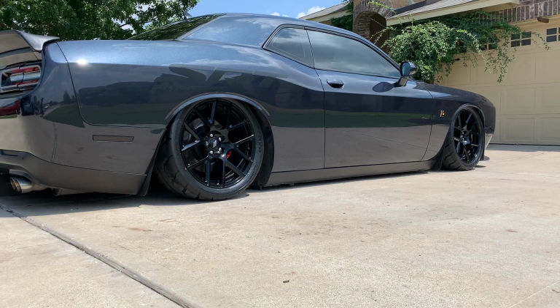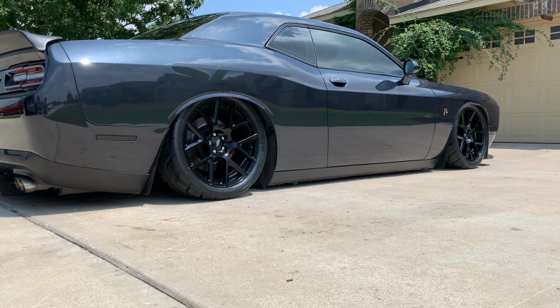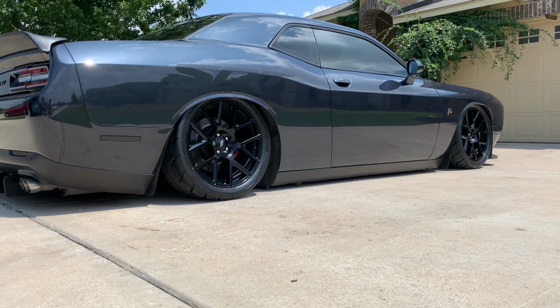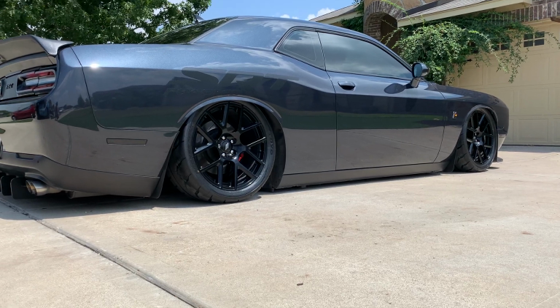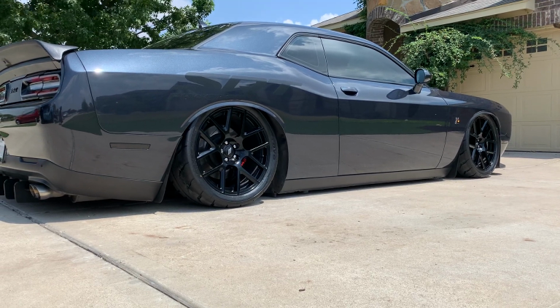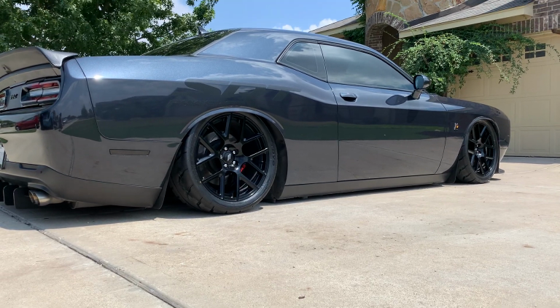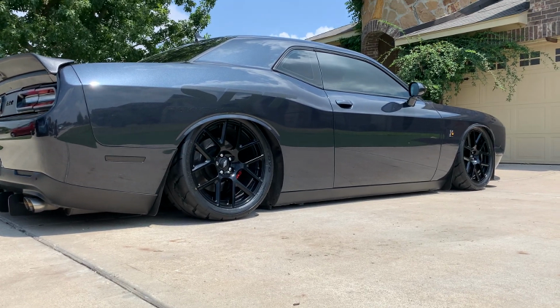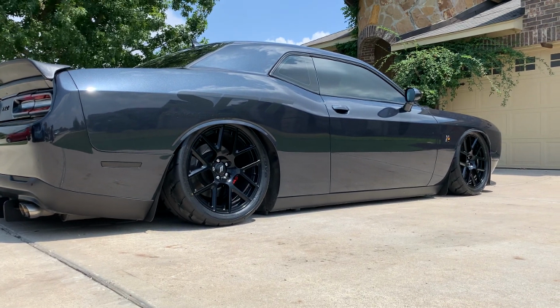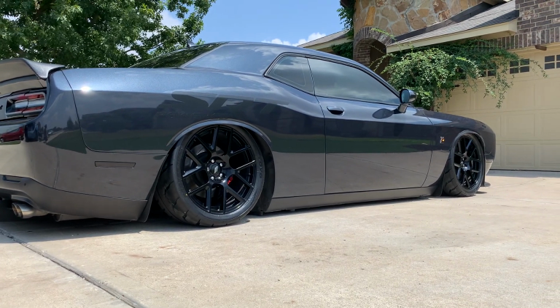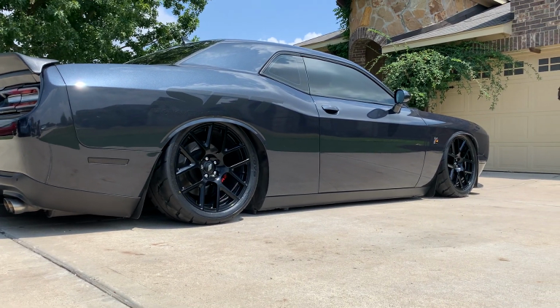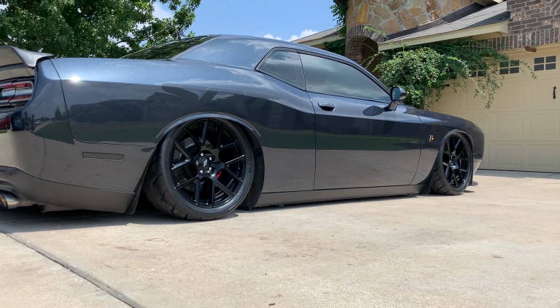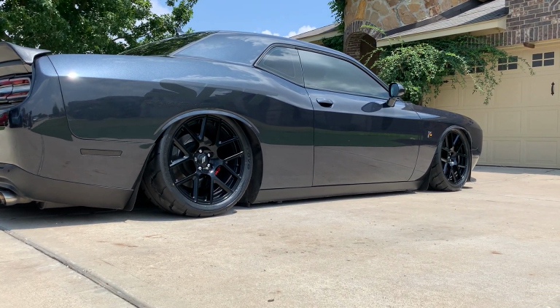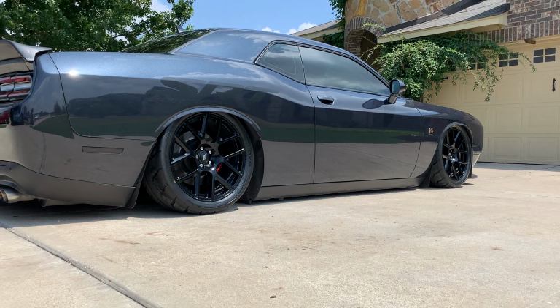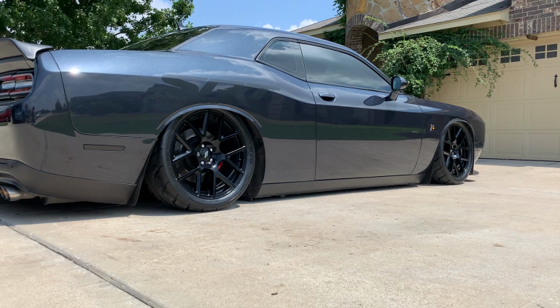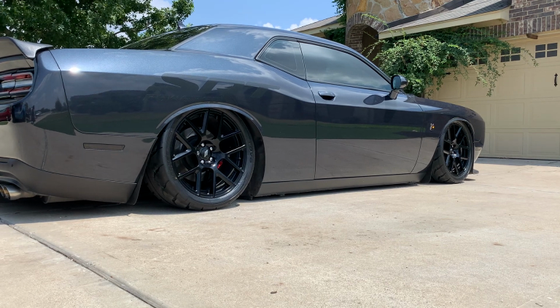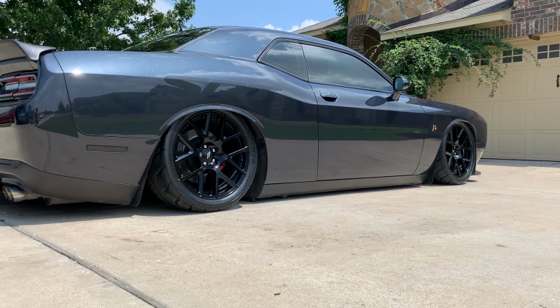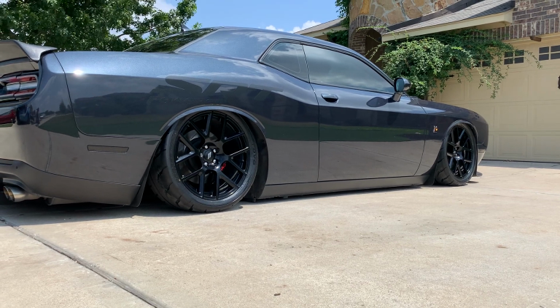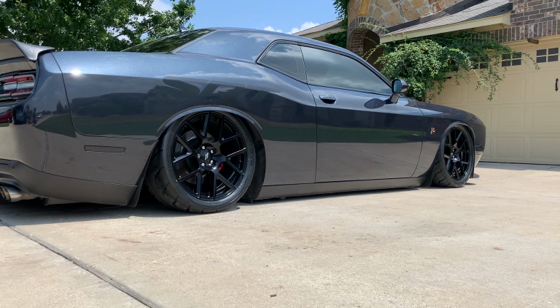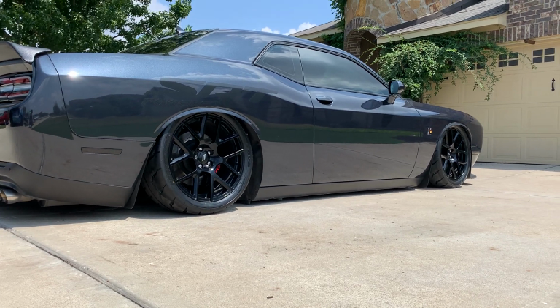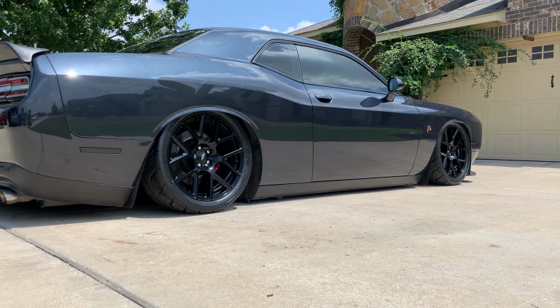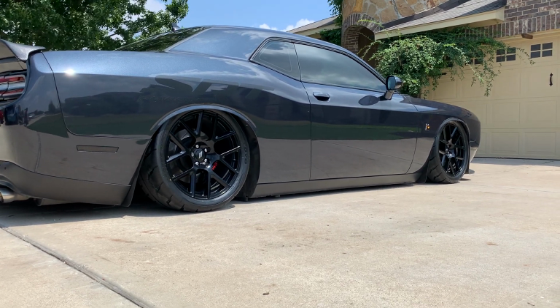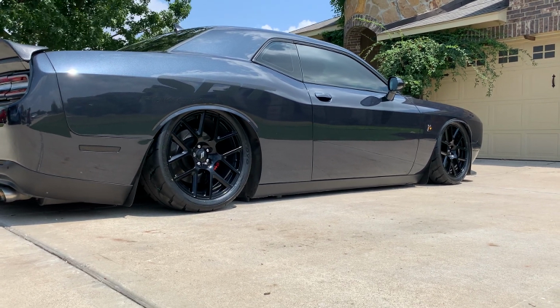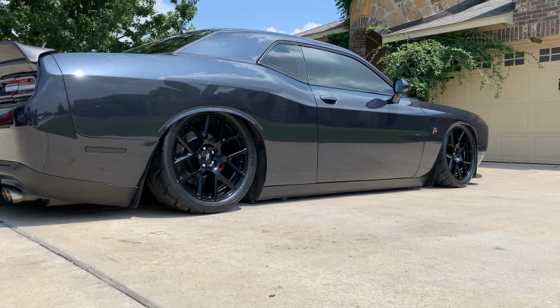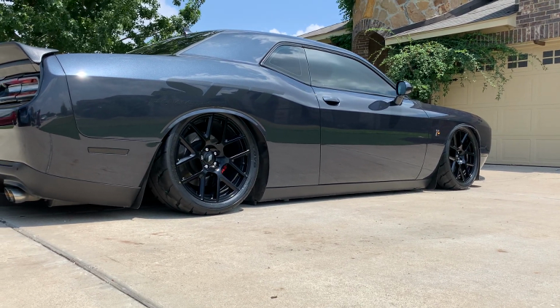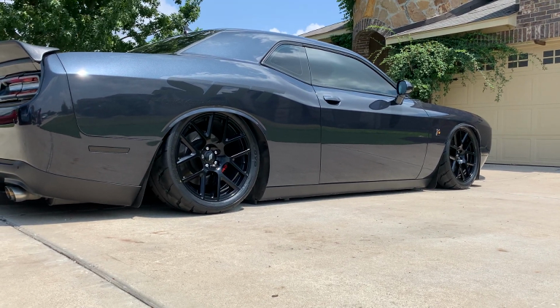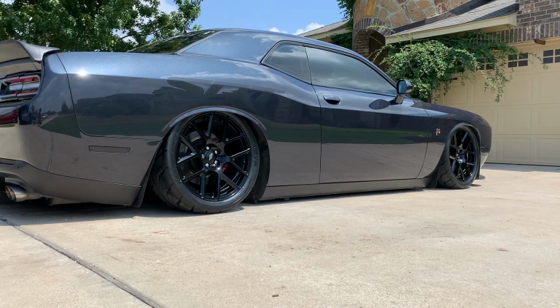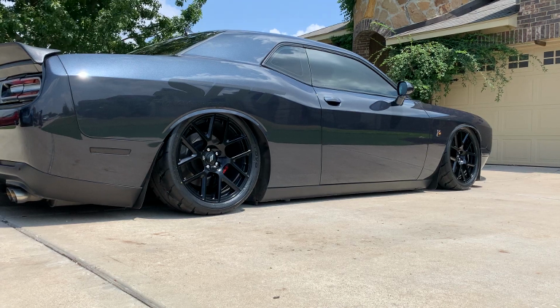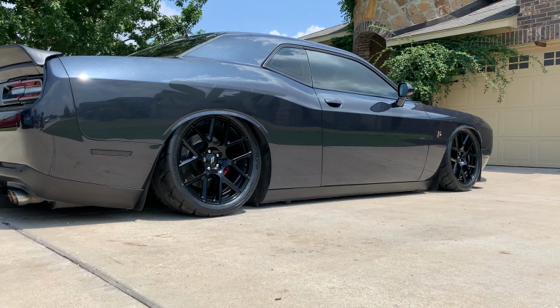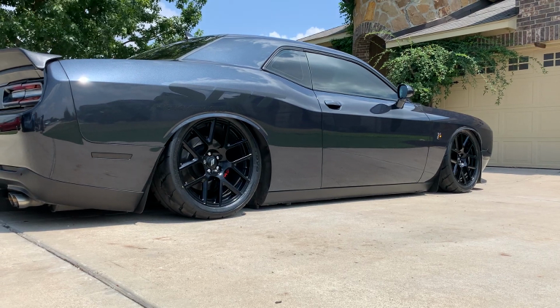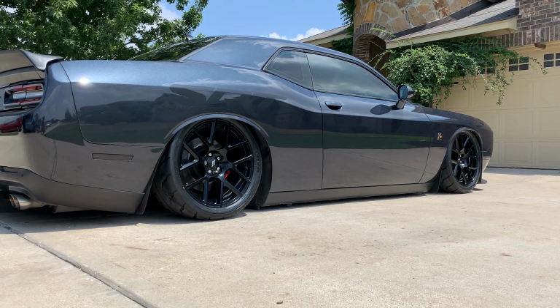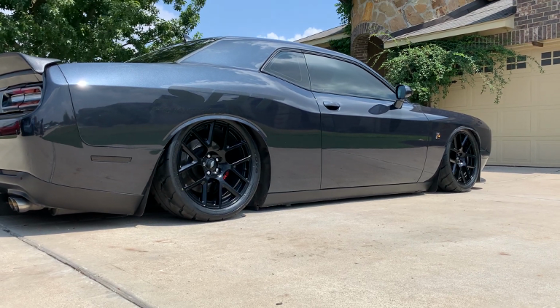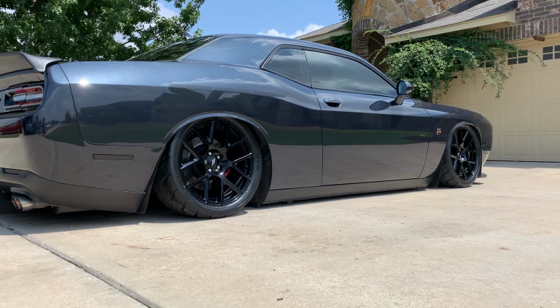Hey, what's going on YouTube? It's a slammed Scat Pack. Last time I did a video — I don't really remember exactly when — but this is going to be a short video. I just actually want to give you an update on the car.